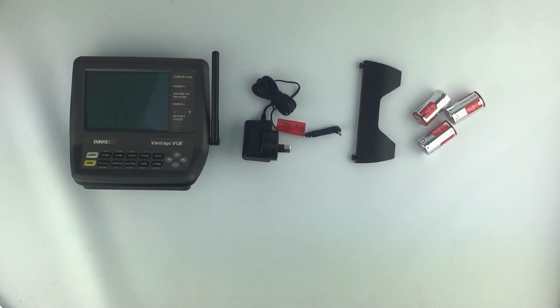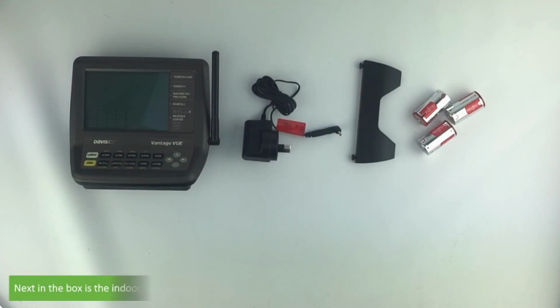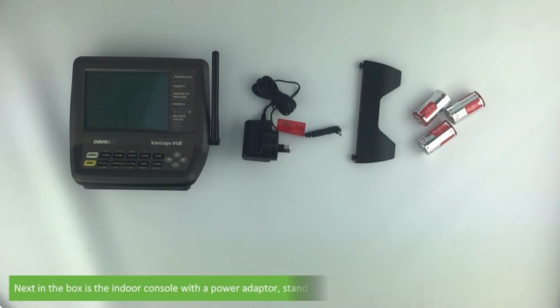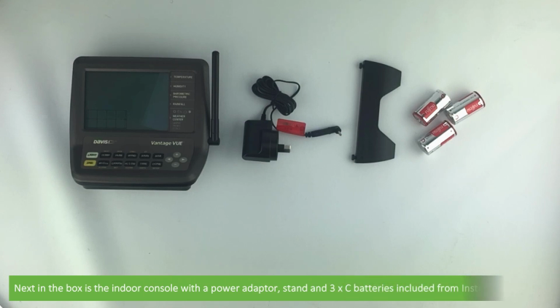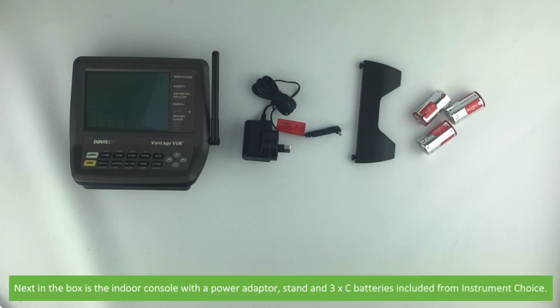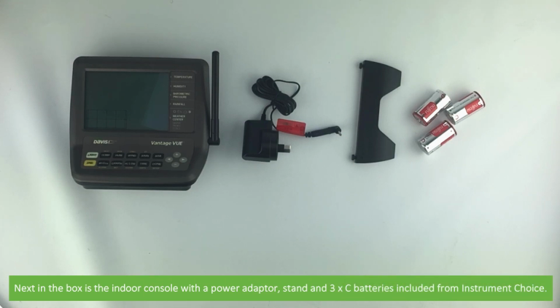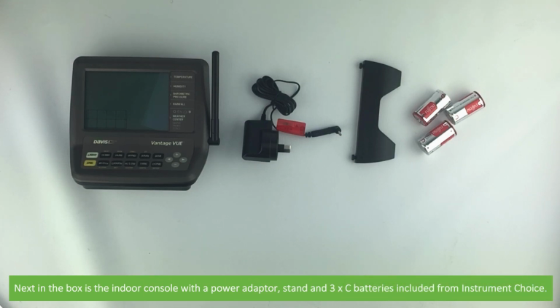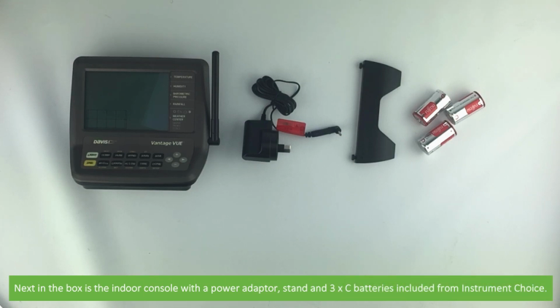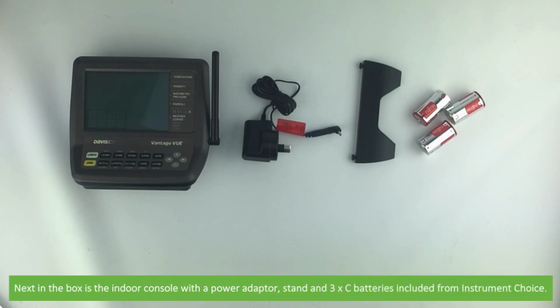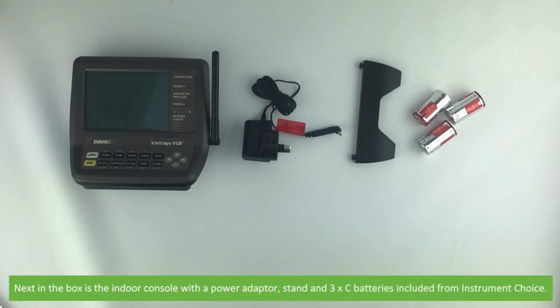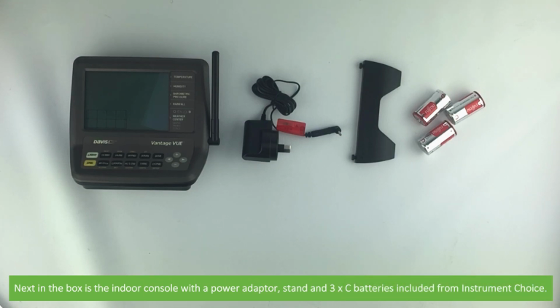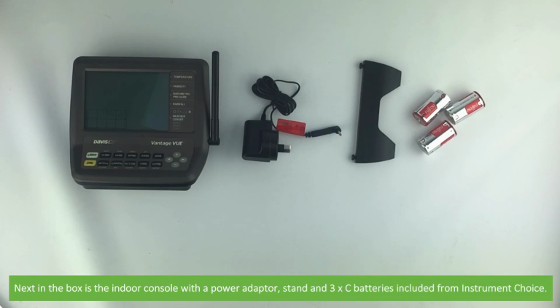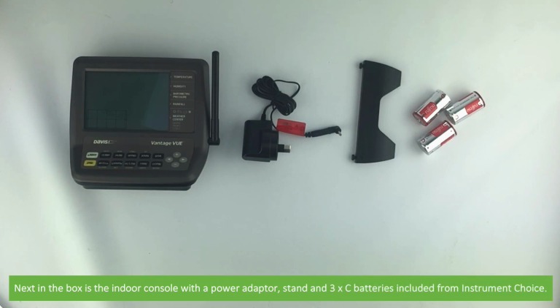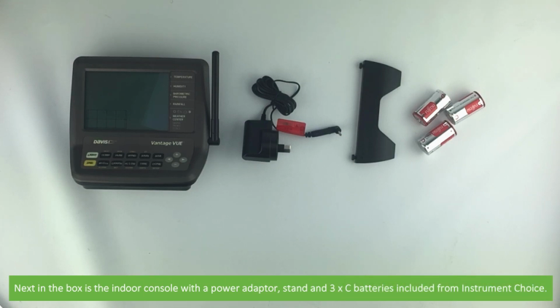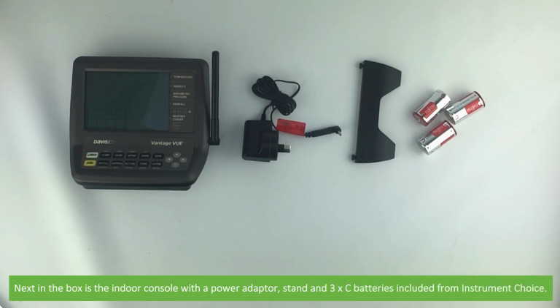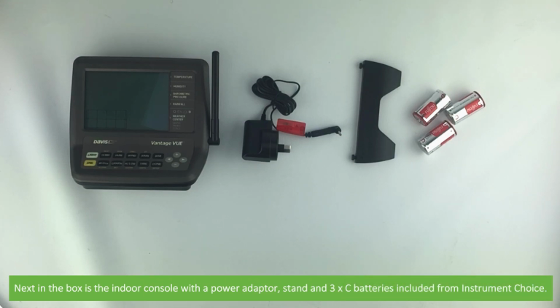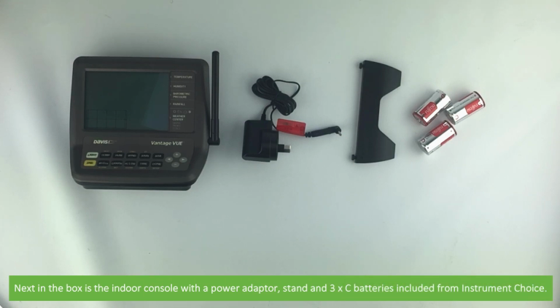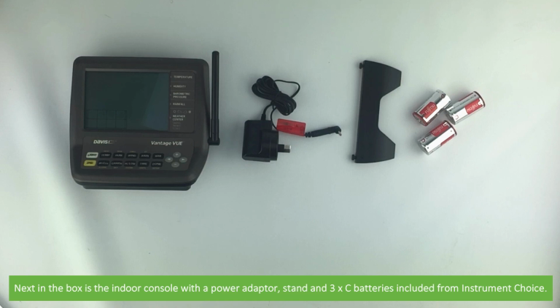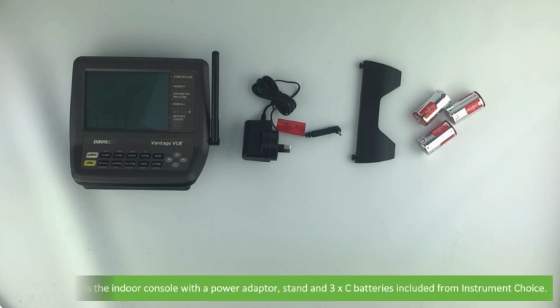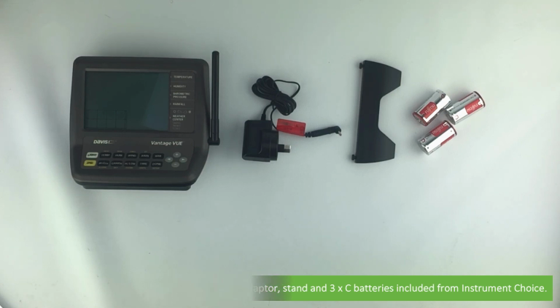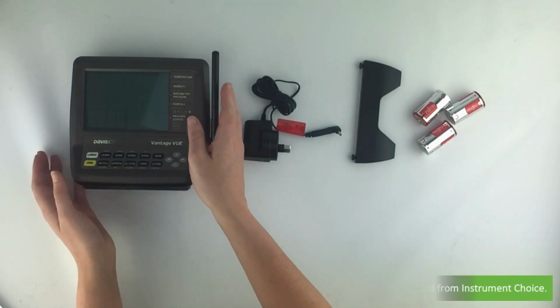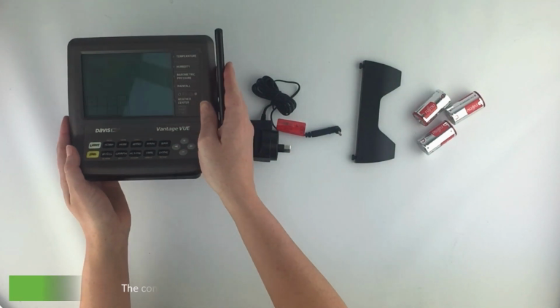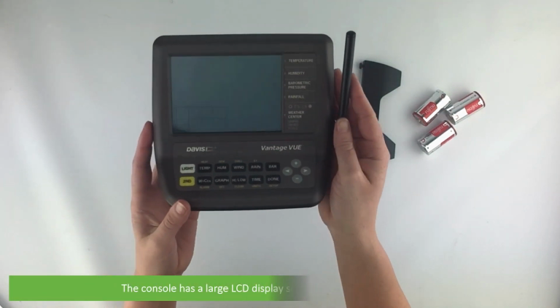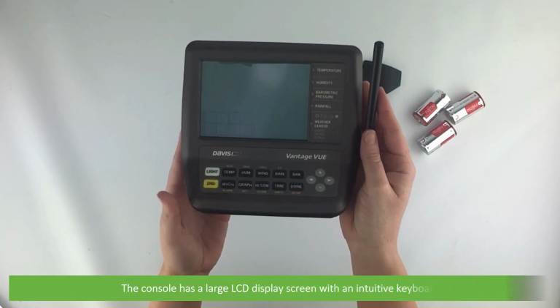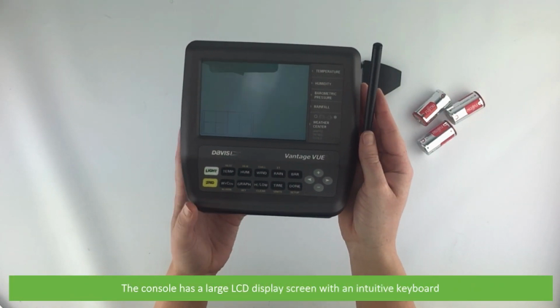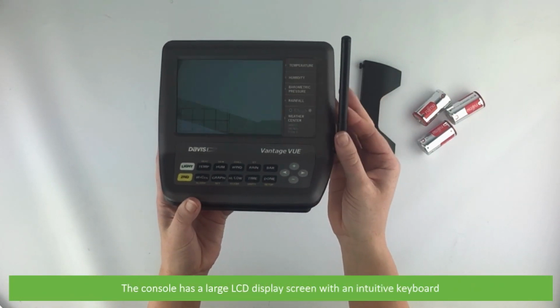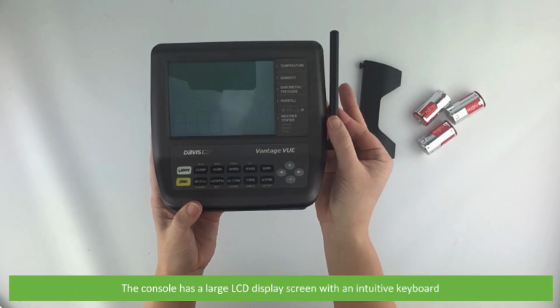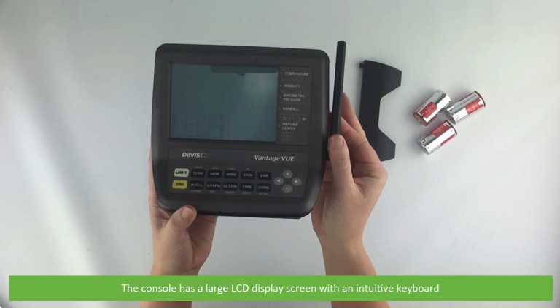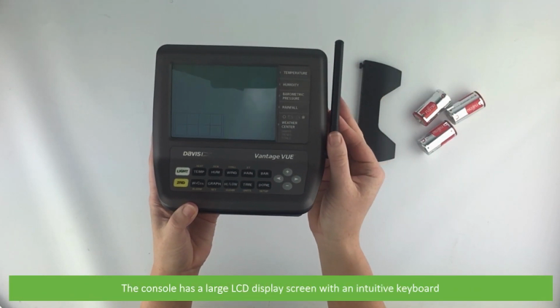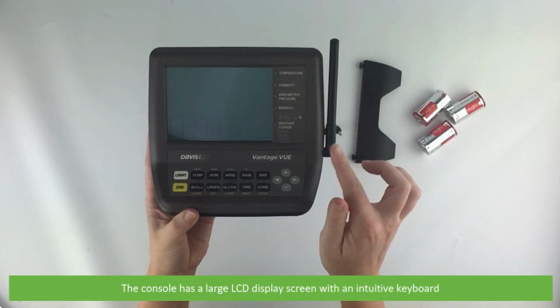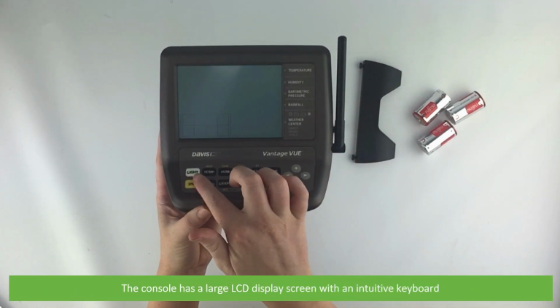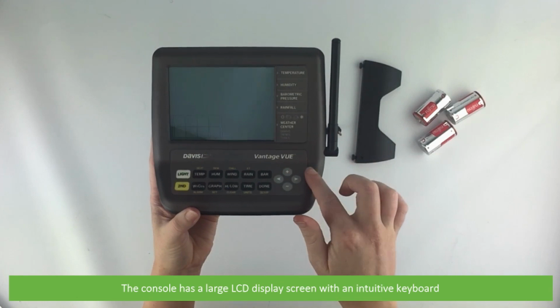Next in the box is the indoor console with a power adapter, stand and three C cell batteries included from Instrument Choice. The console has a large LCD display screen with an intuitive keyboard.